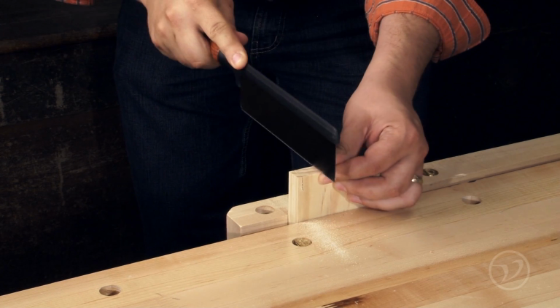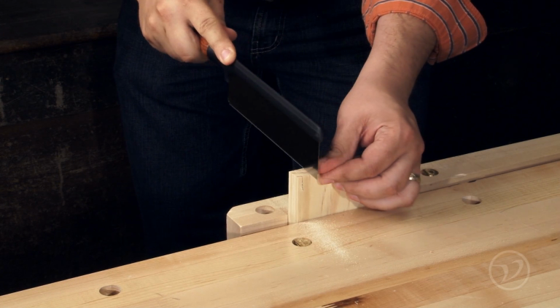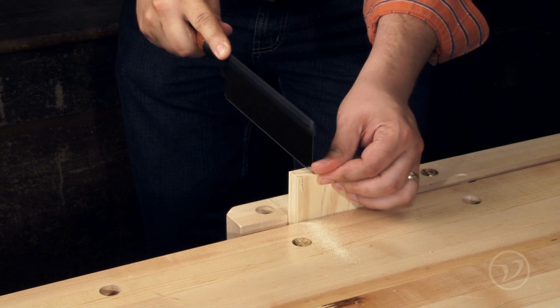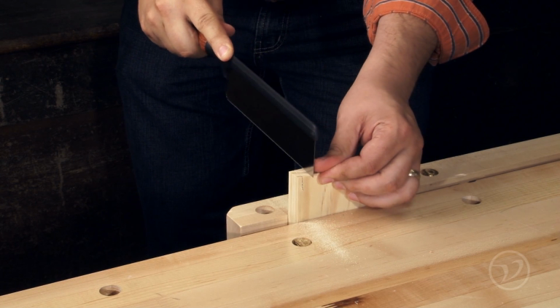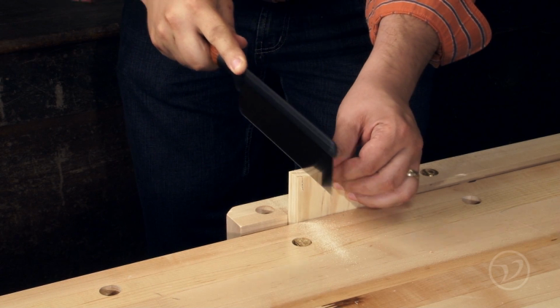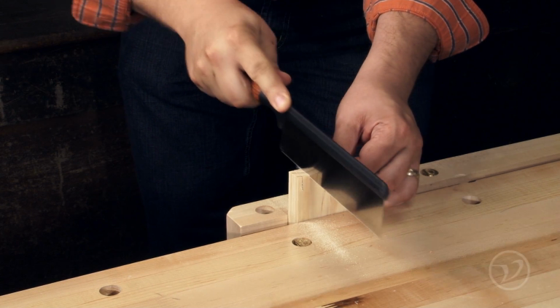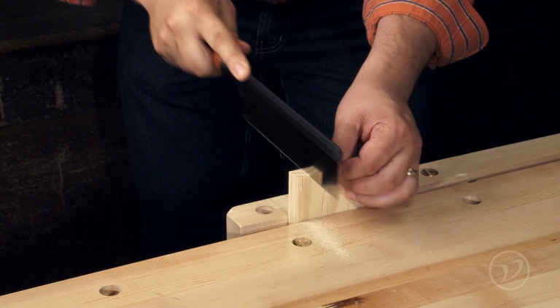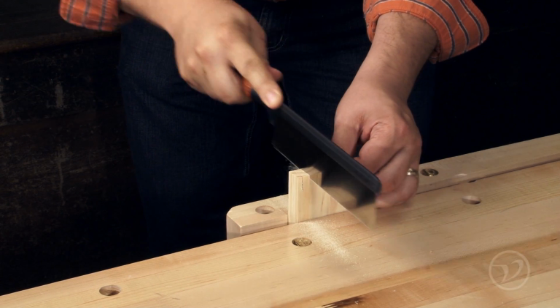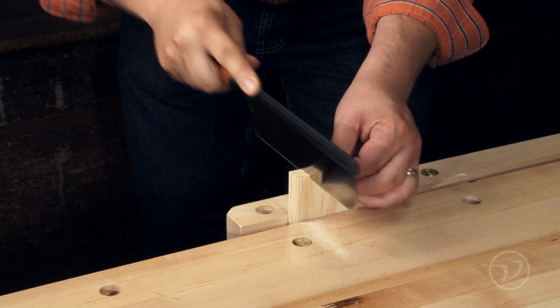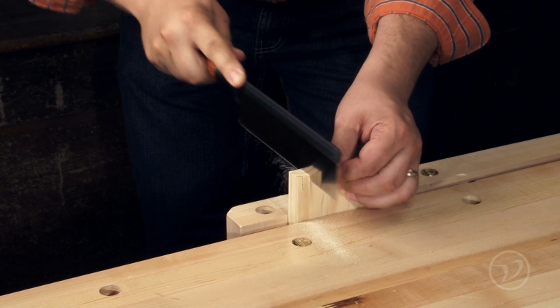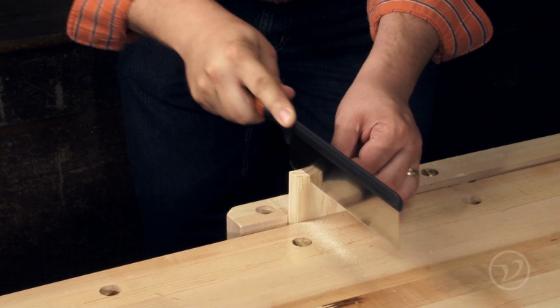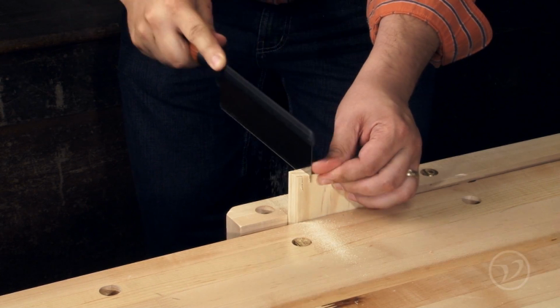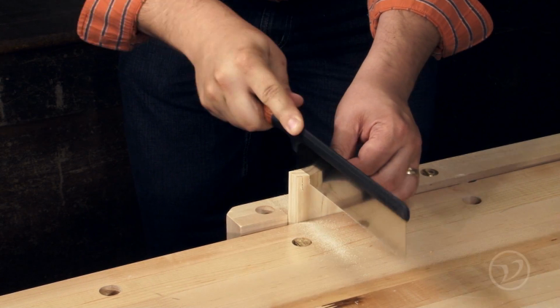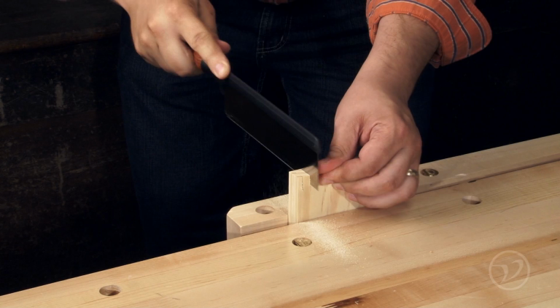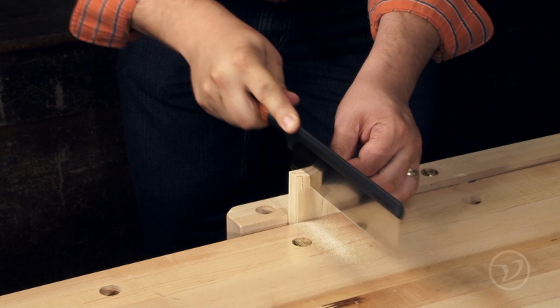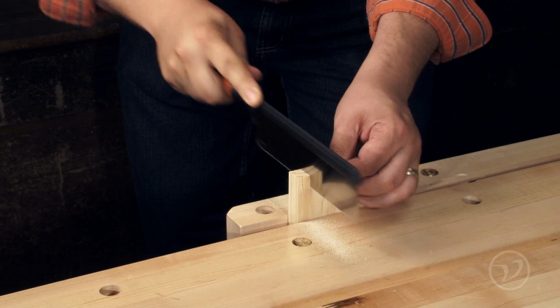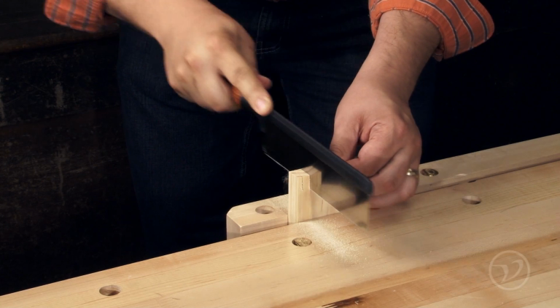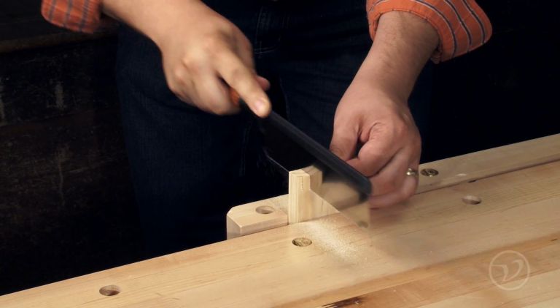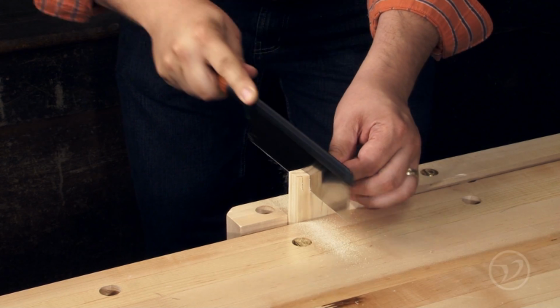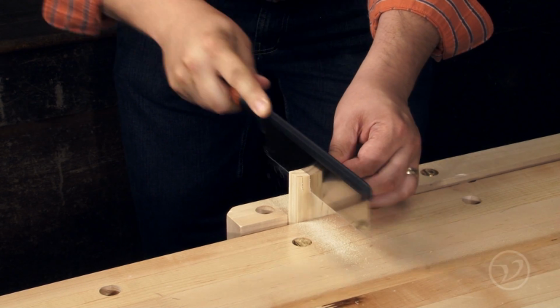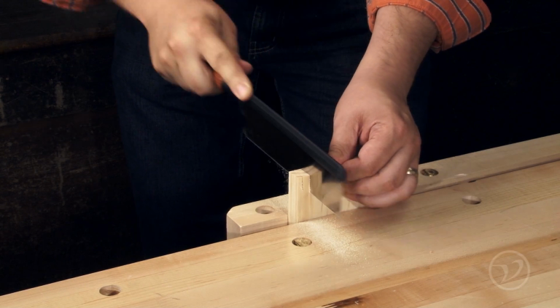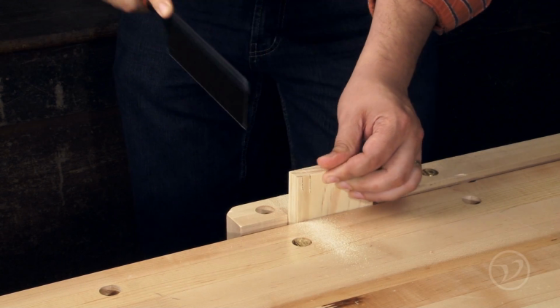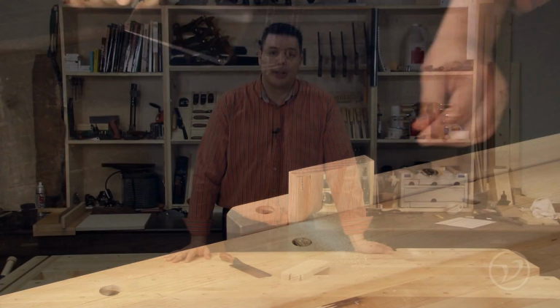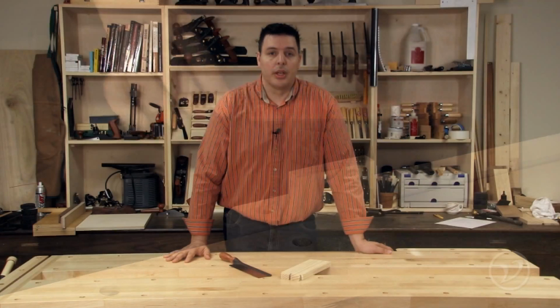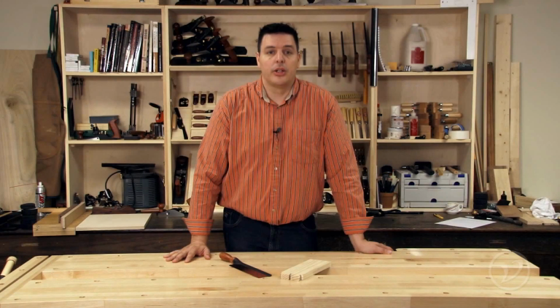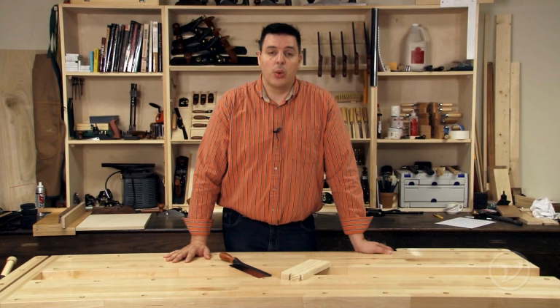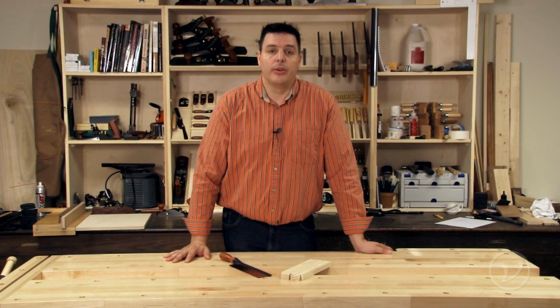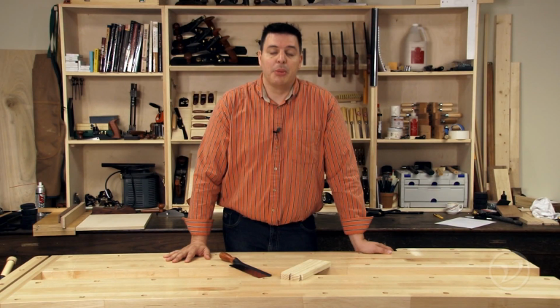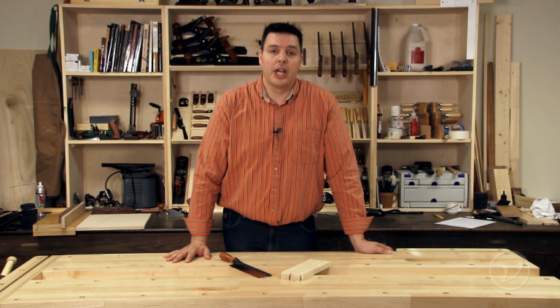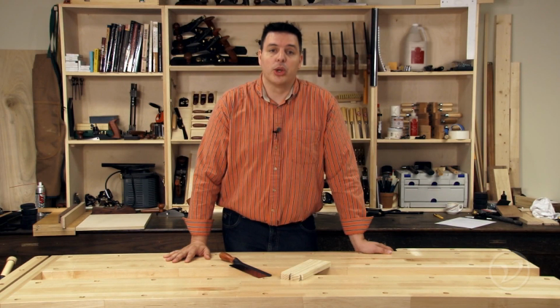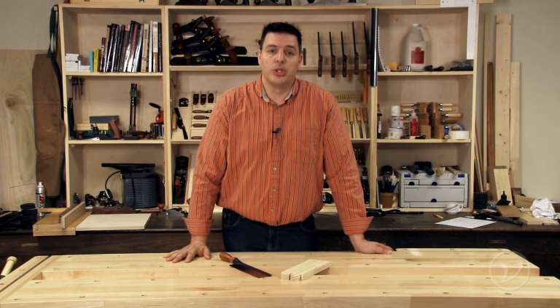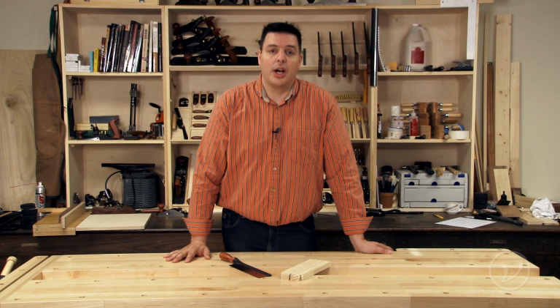The Veritas Gents saws come with a fine tooth pattern that does really well in delicate work or small scale work. Try one out — it may become your go-to saw.